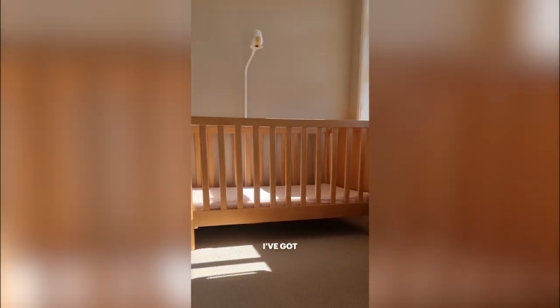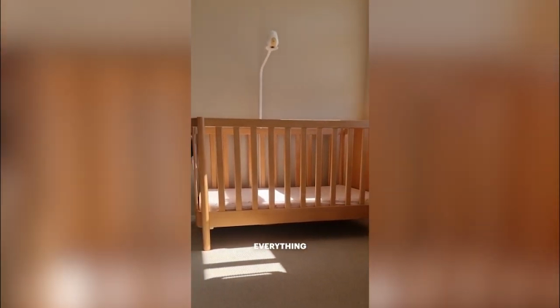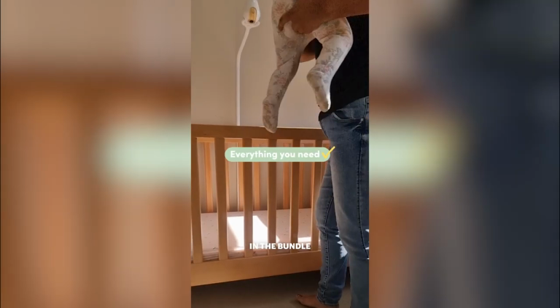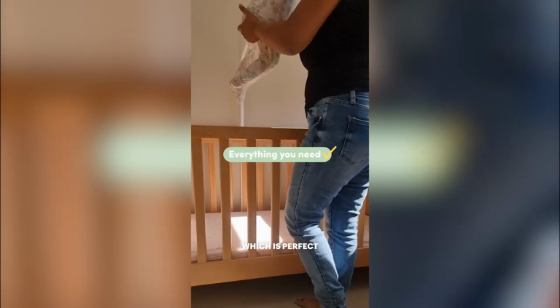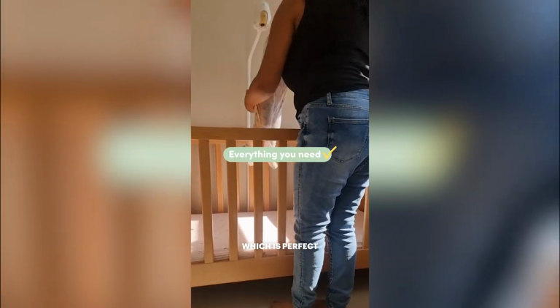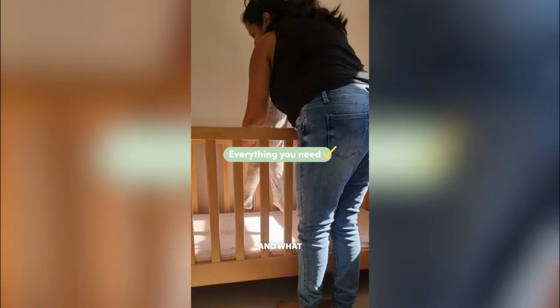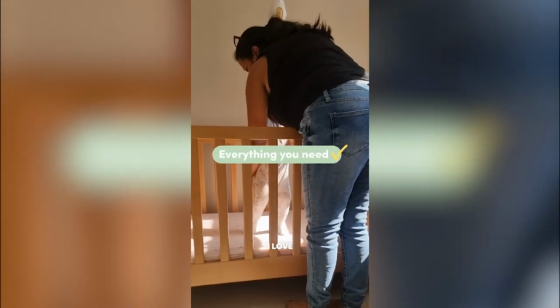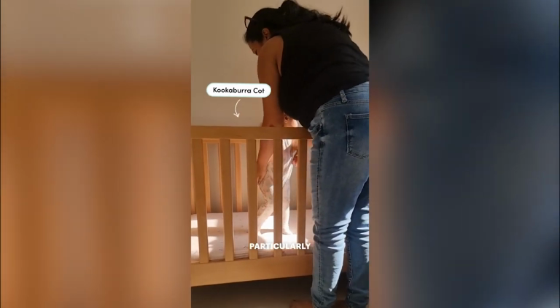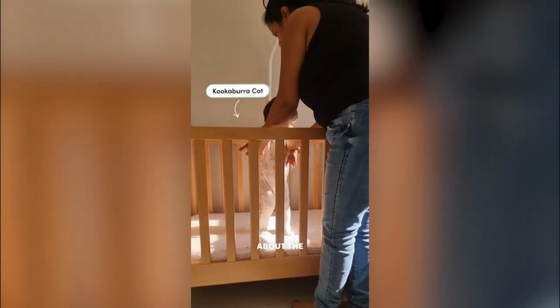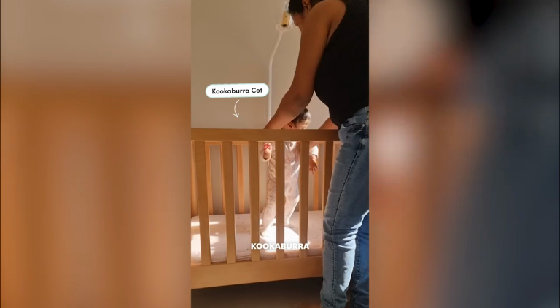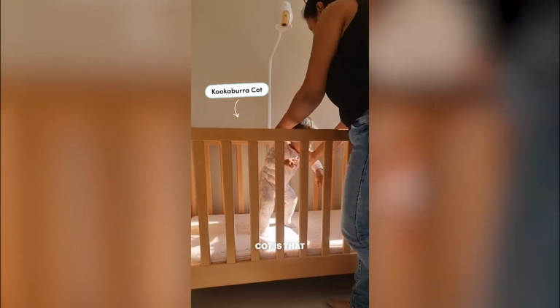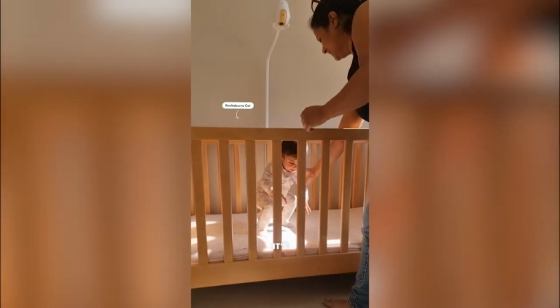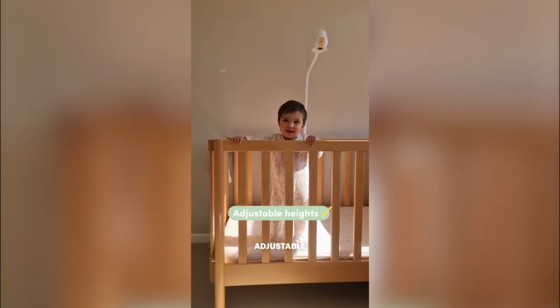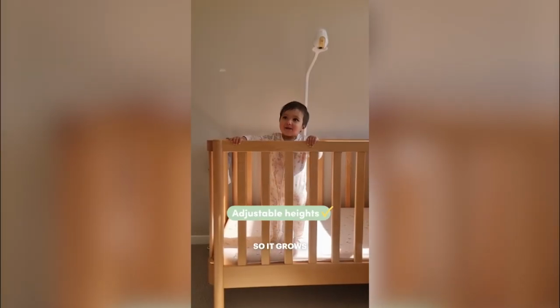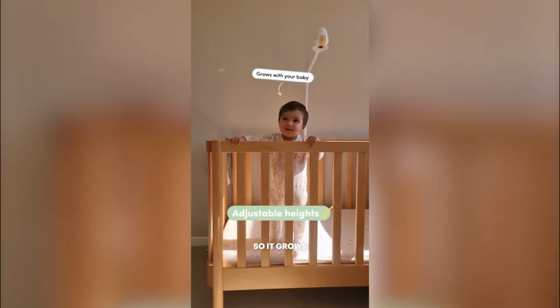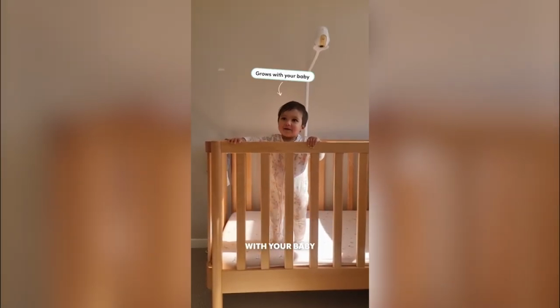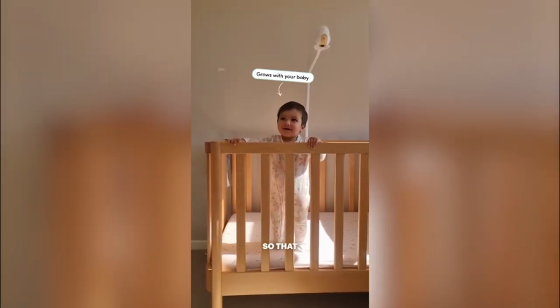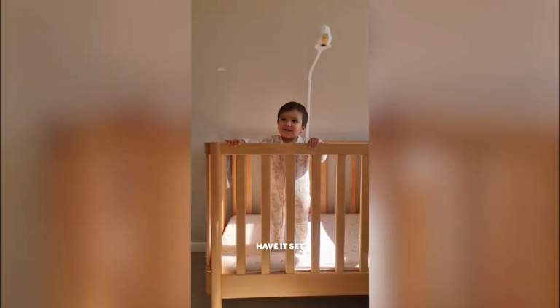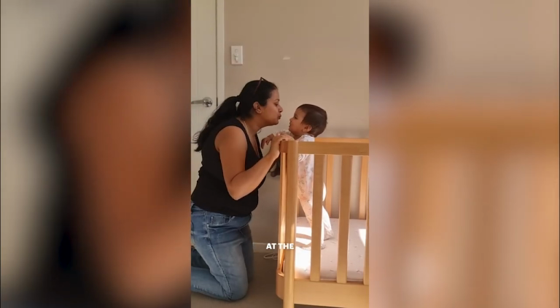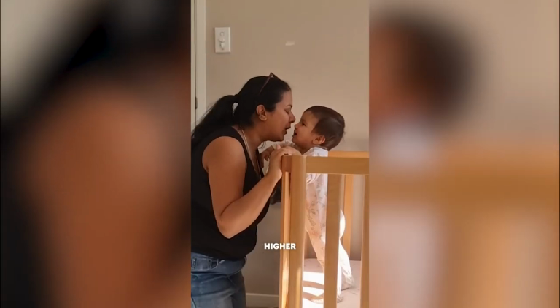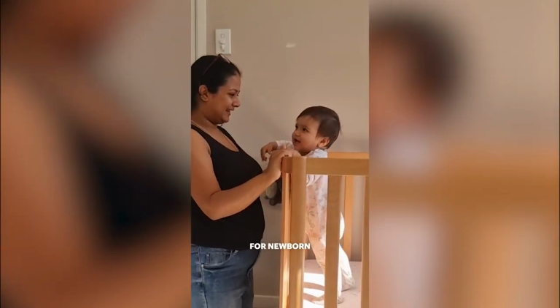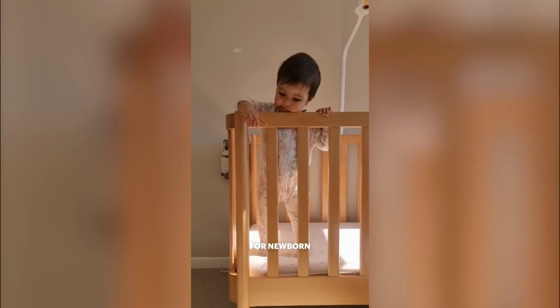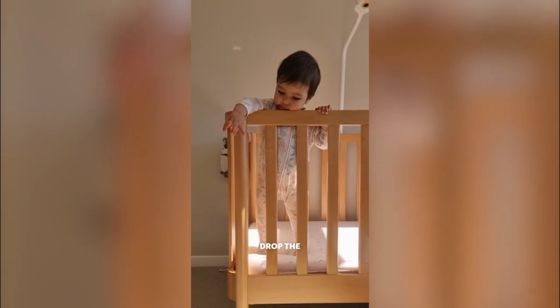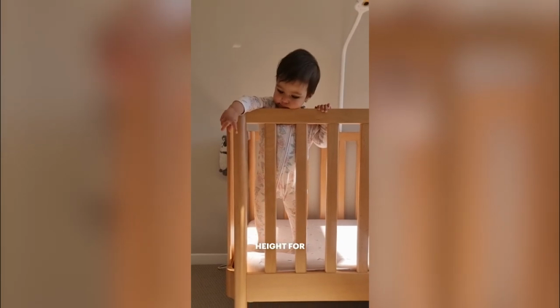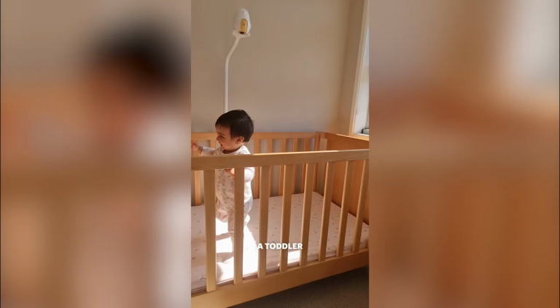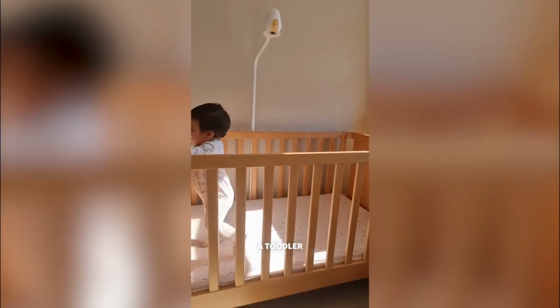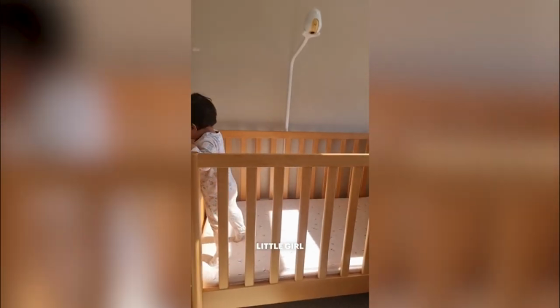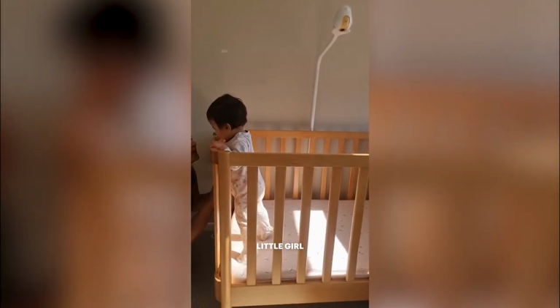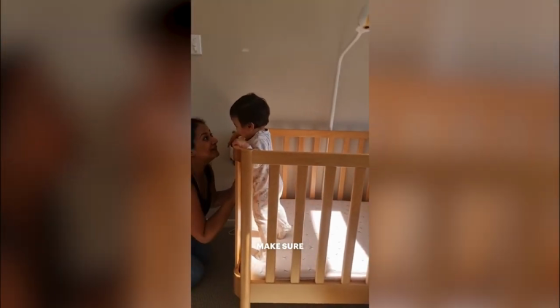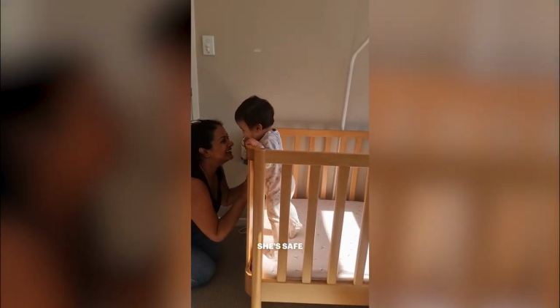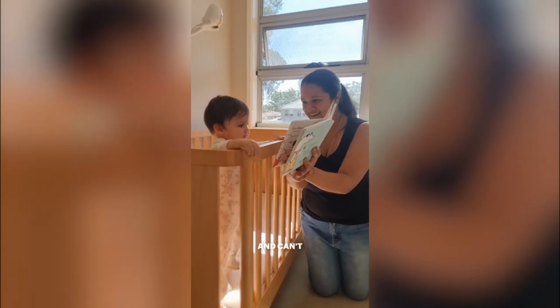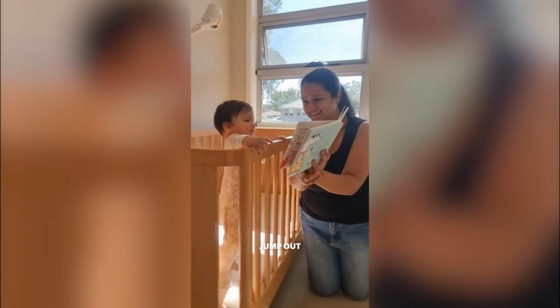I've got everything in the bundle which is perfect, and what I love particularly about the kookaburra cot is that it's adjustable. So it grows with your baby so that you can have it set at the higher height for newborn and then drop the height for a toddler like my little girl to make sure that she's safe and can't jump out.